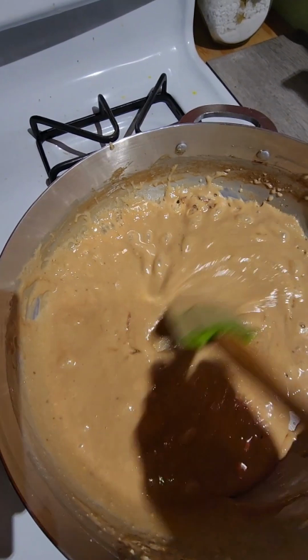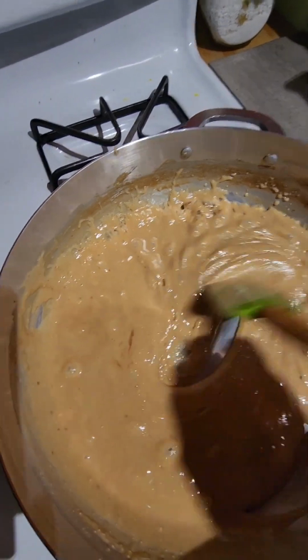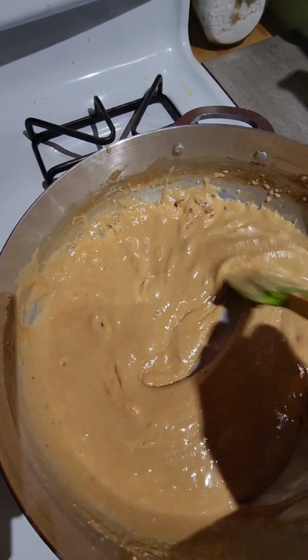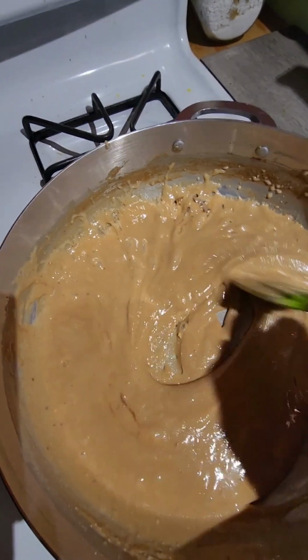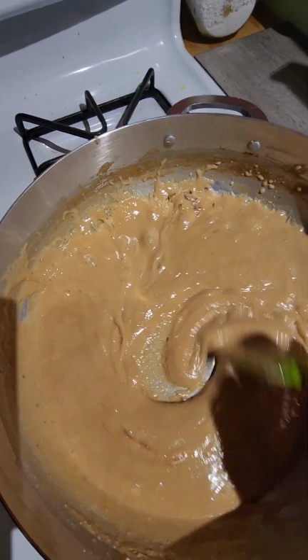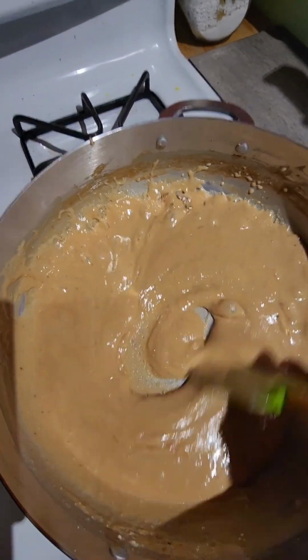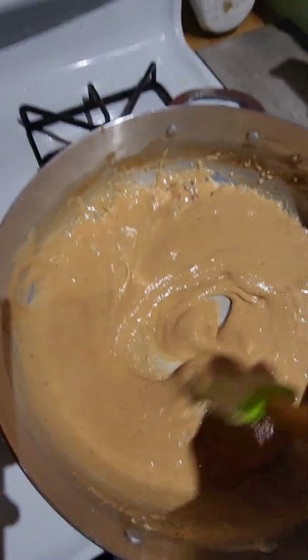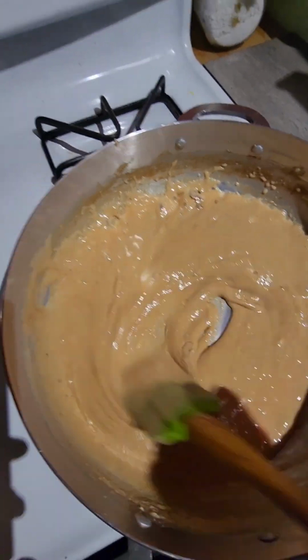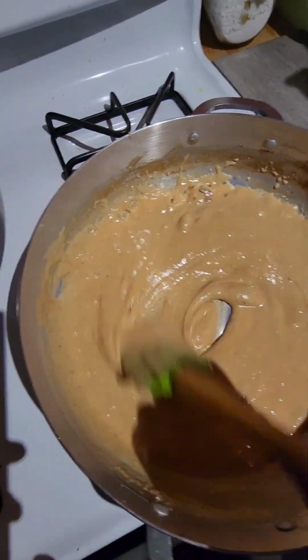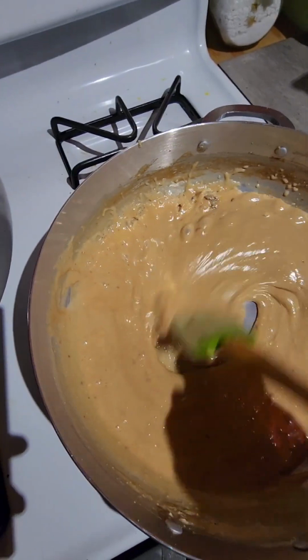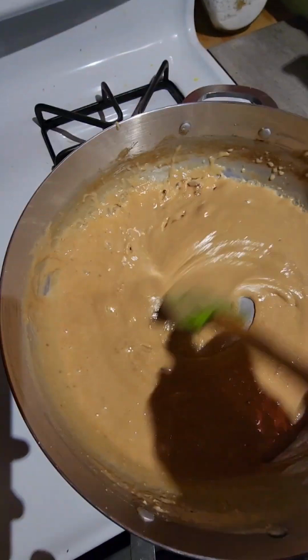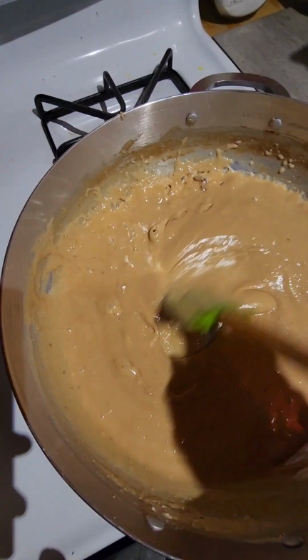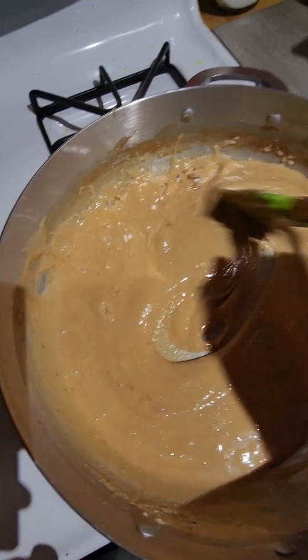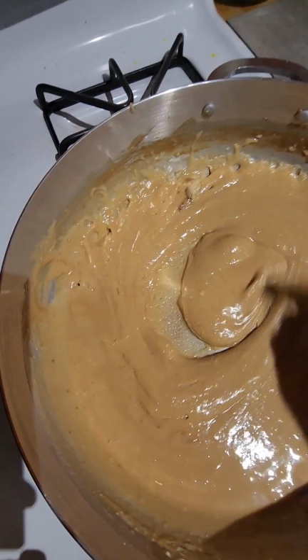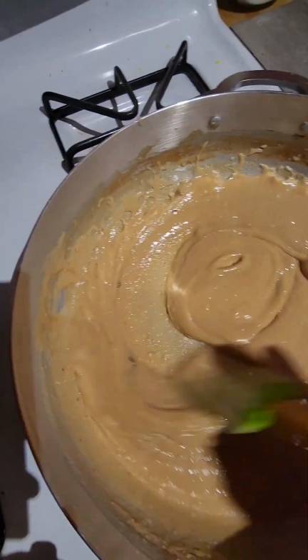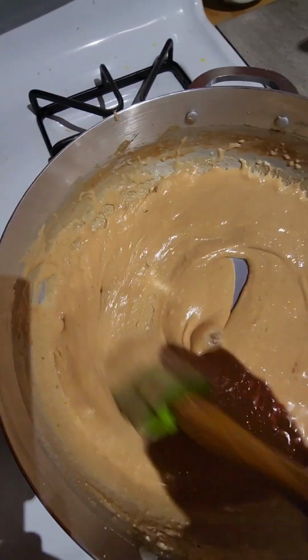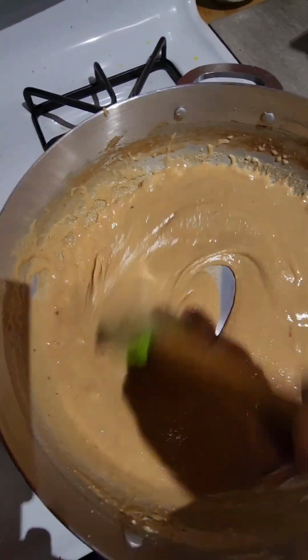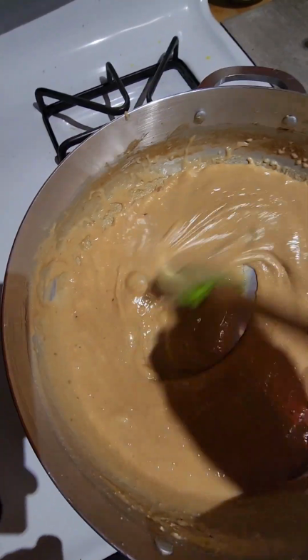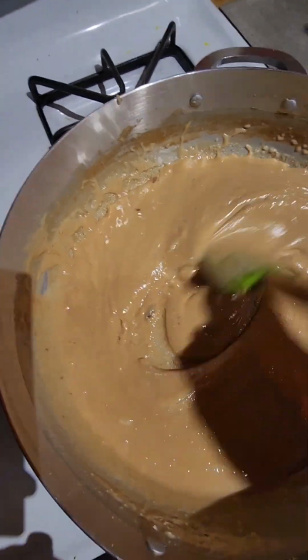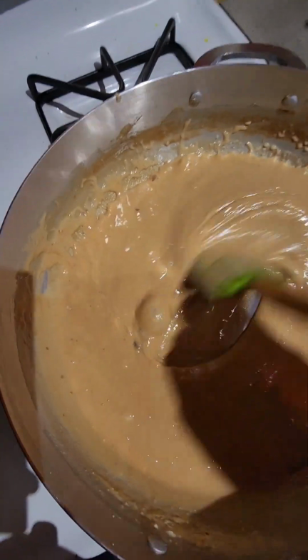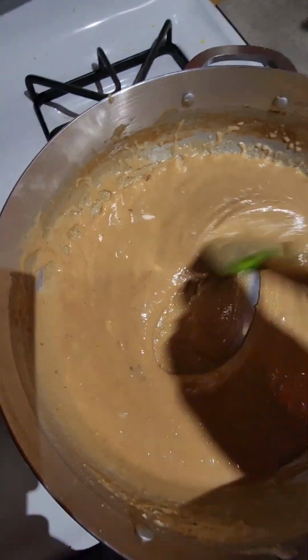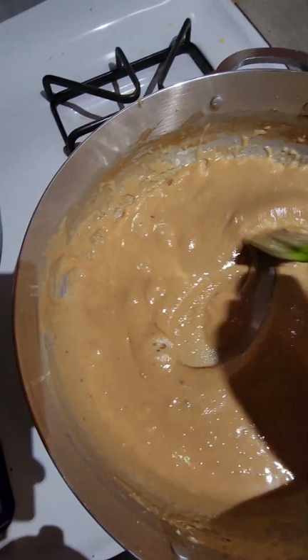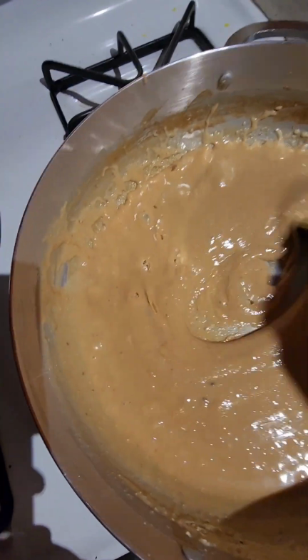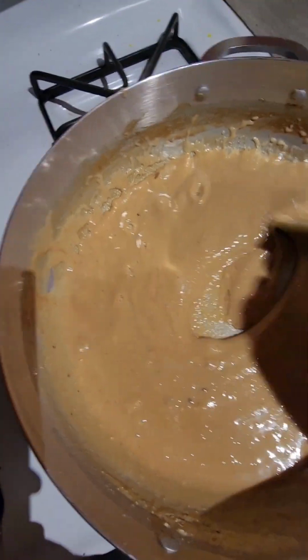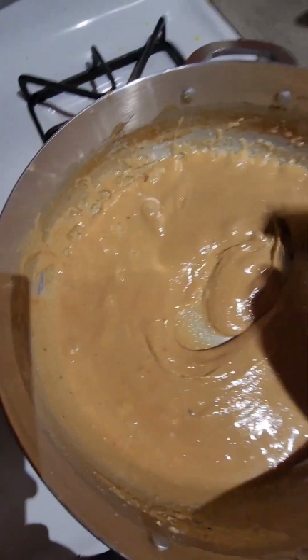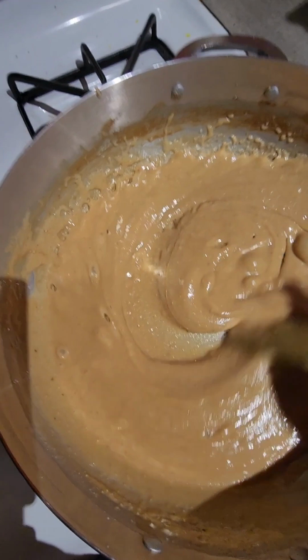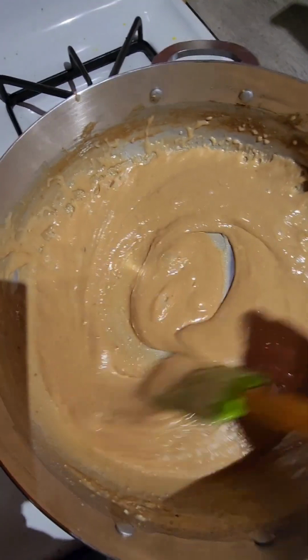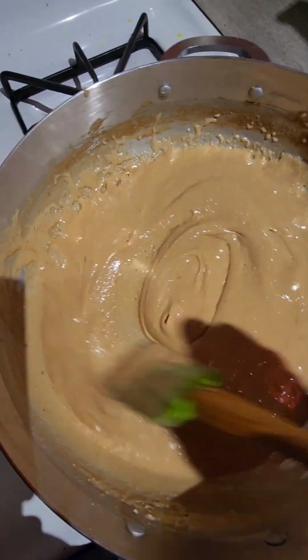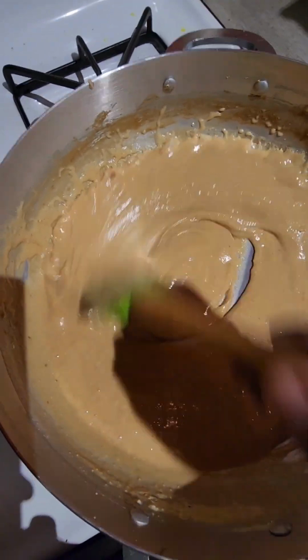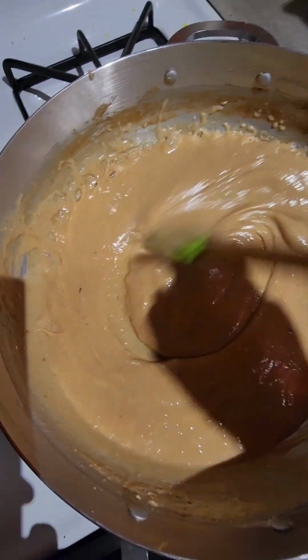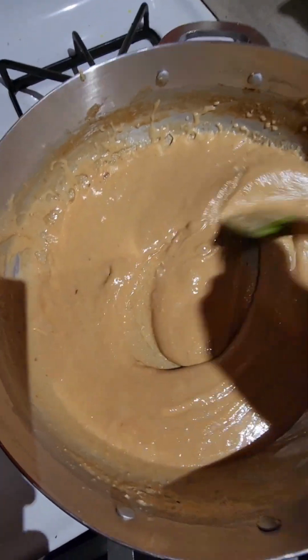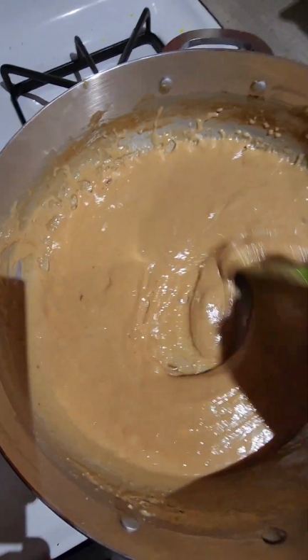I wish you guys could smell in here. You see how the color is changing — the light brown is starting to get a little more darker. It's almost finished, I think about a minute or two and this is going to be done.